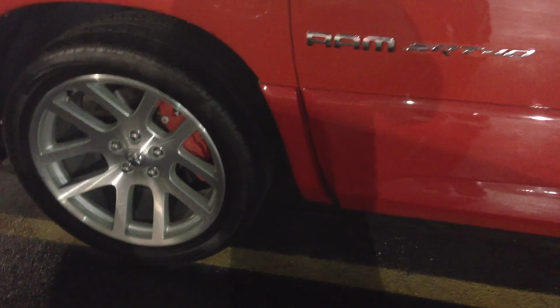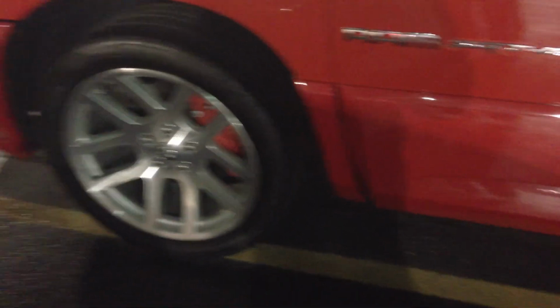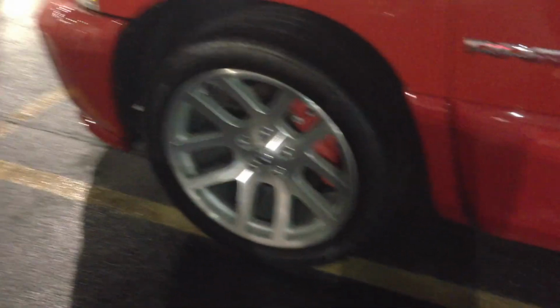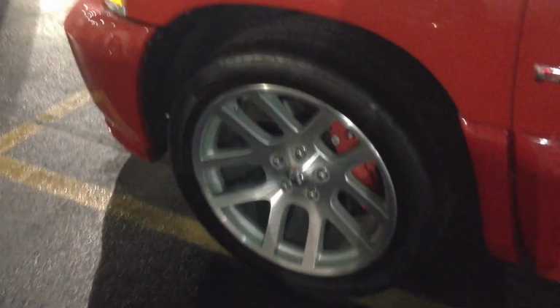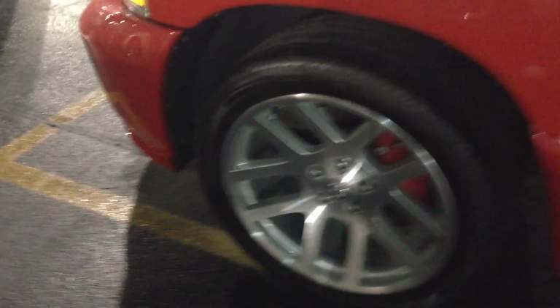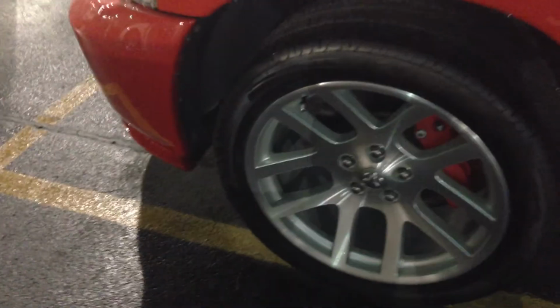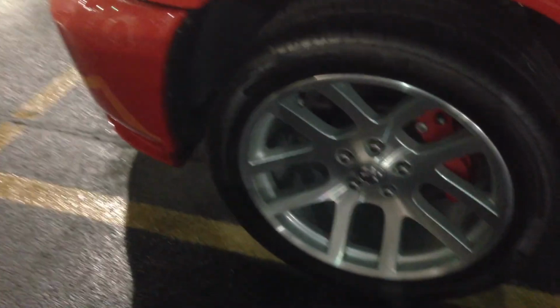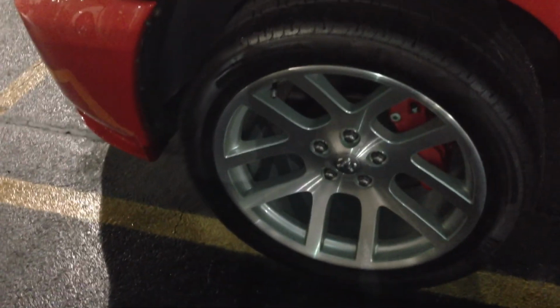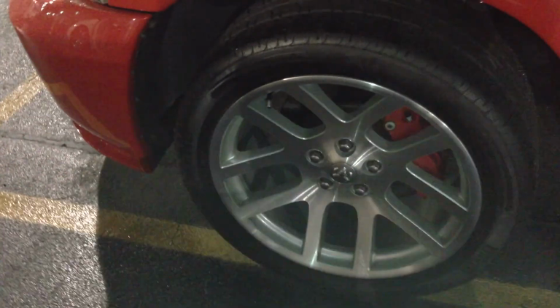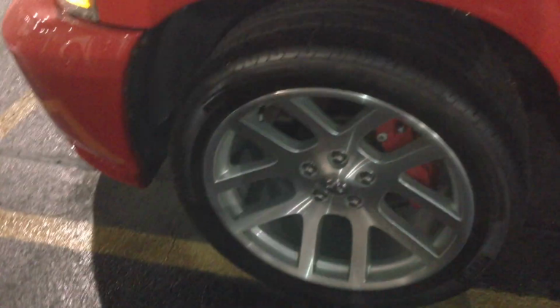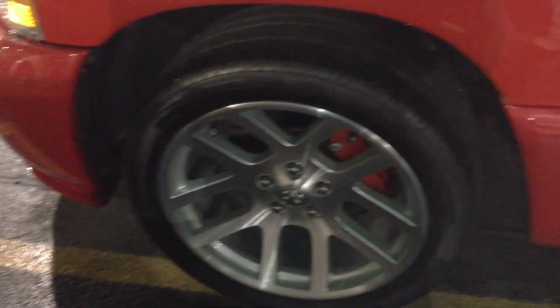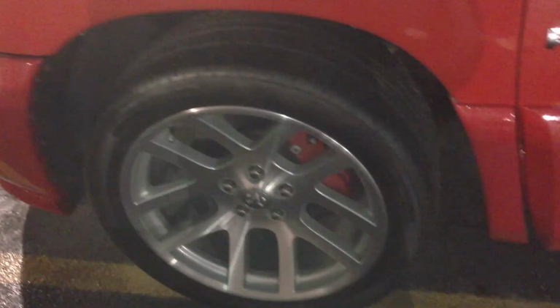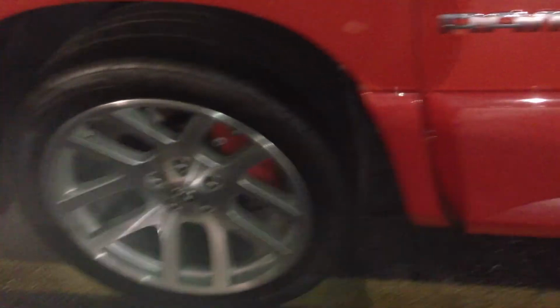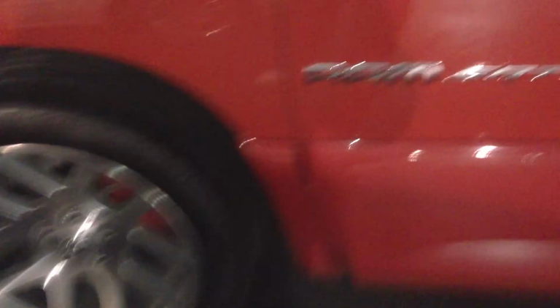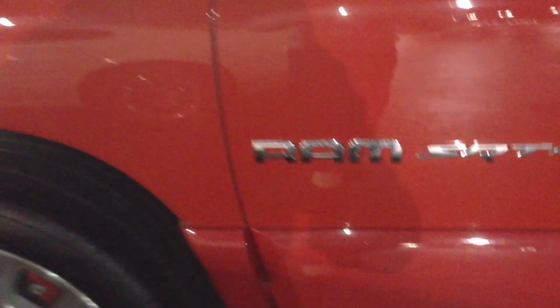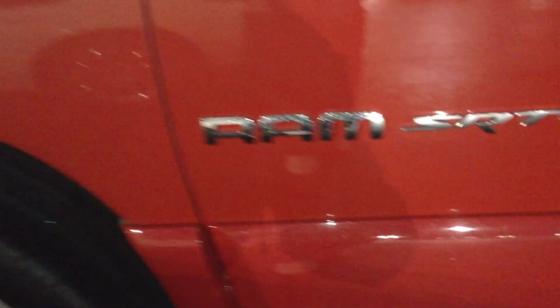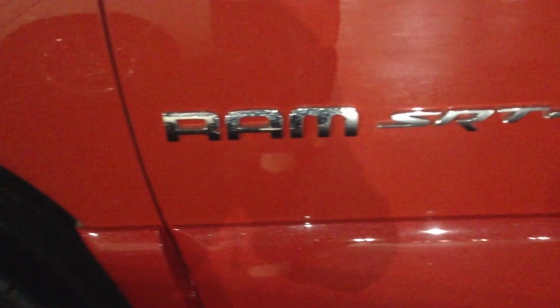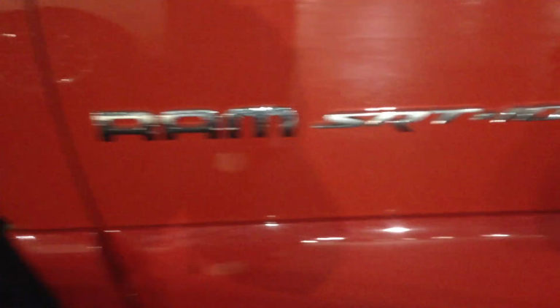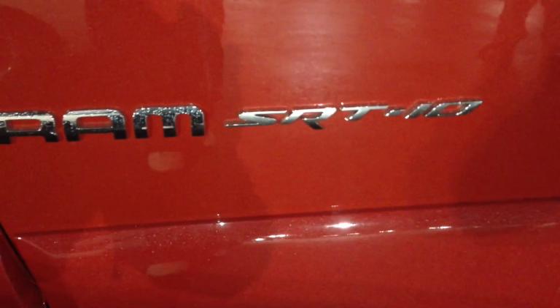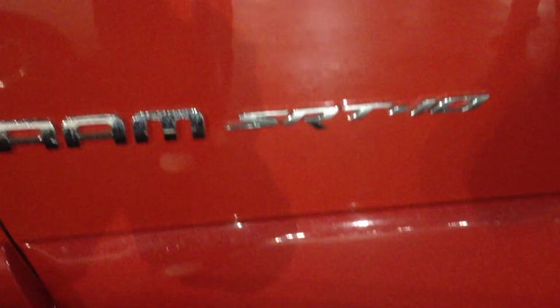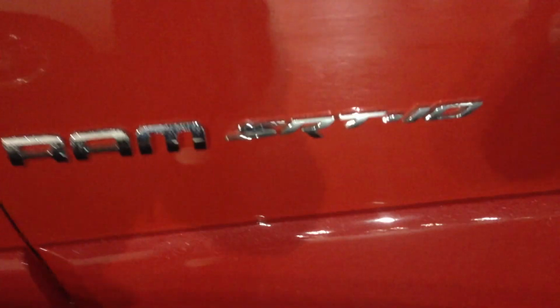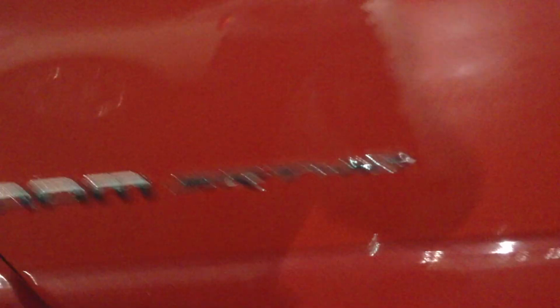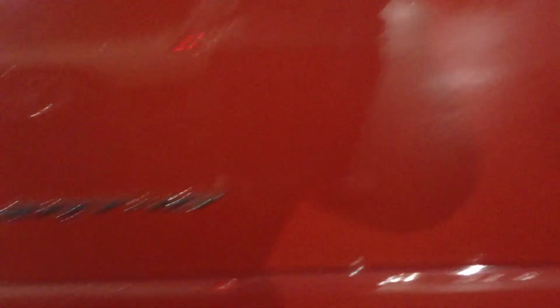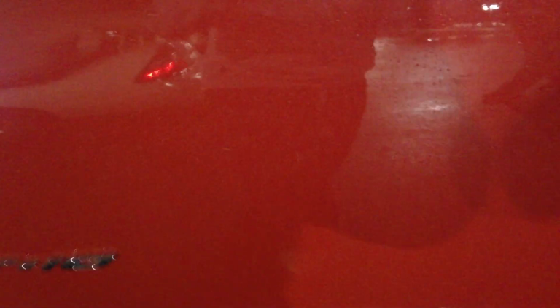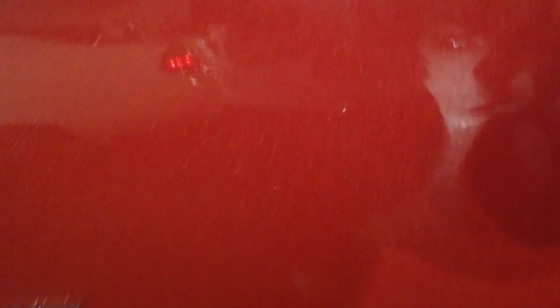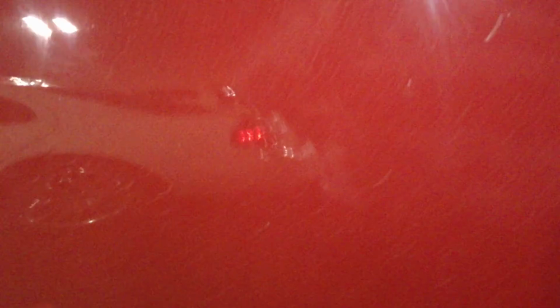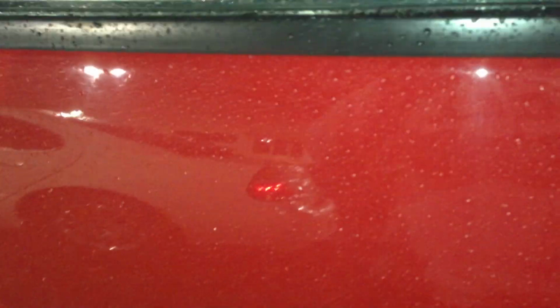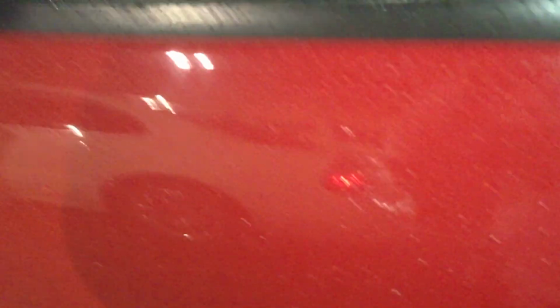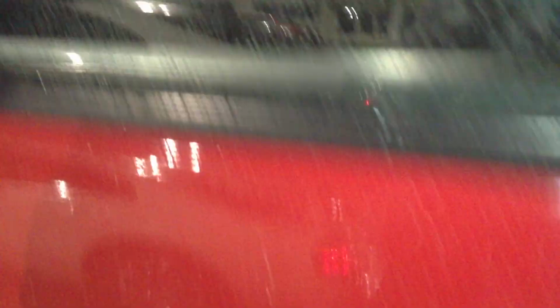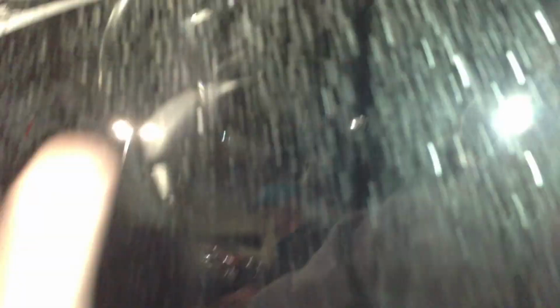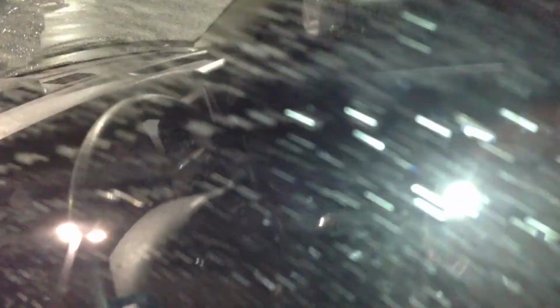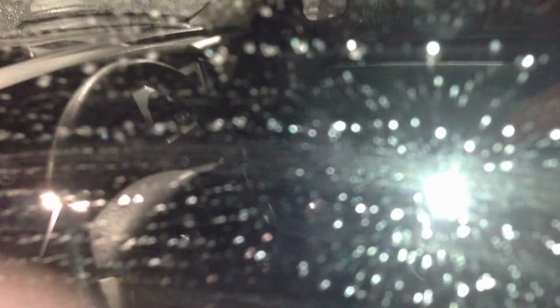Hey, what's up, YouTube? I just had to show you guys something here, a little extra, something you don't get to see every day. This is a Ram SRT10. This is a 05. This has got the 6-speed transmission.